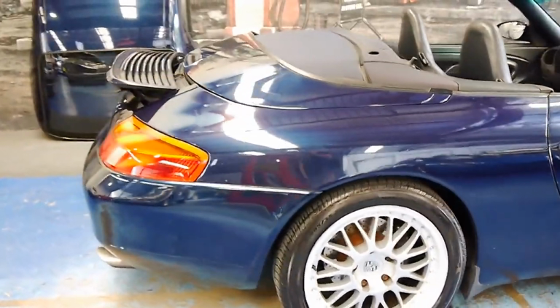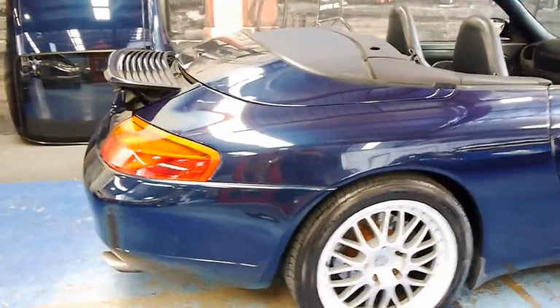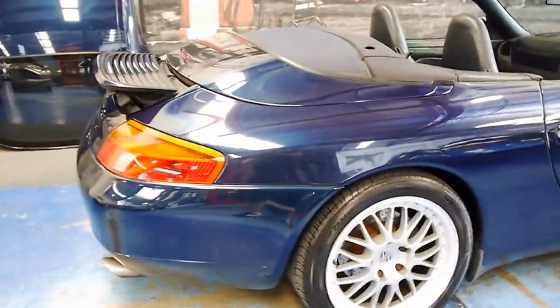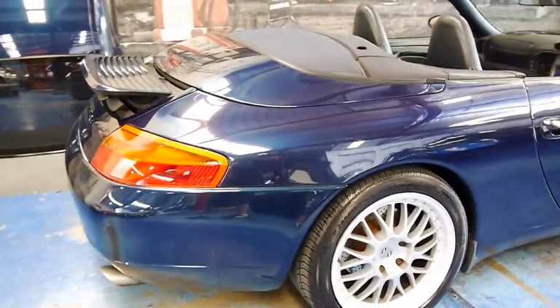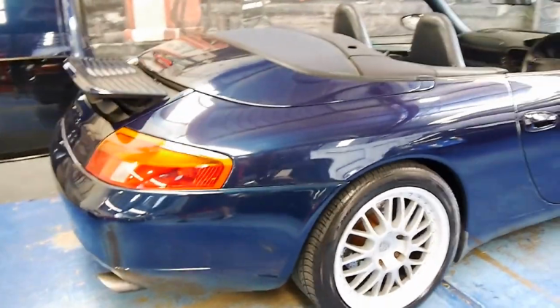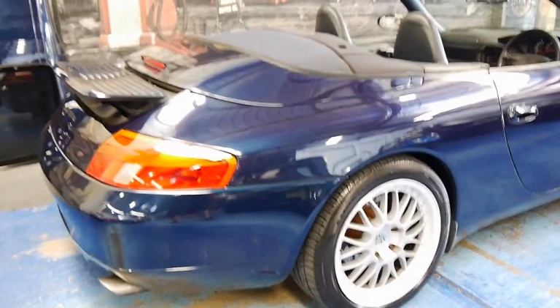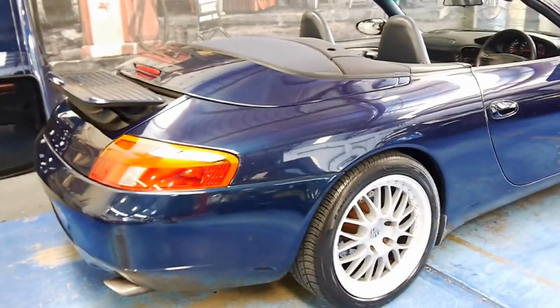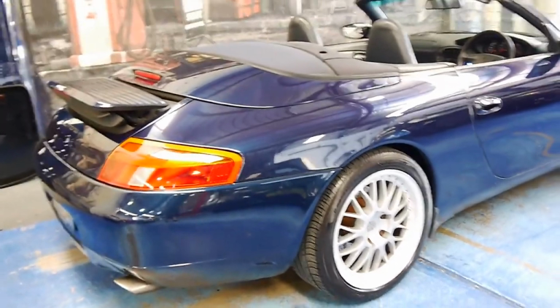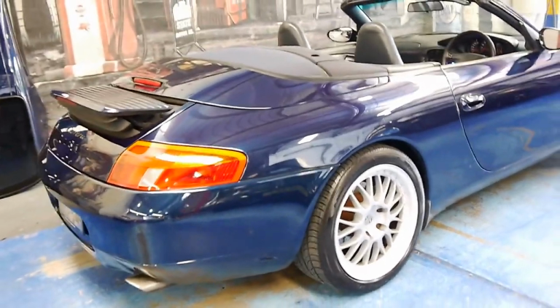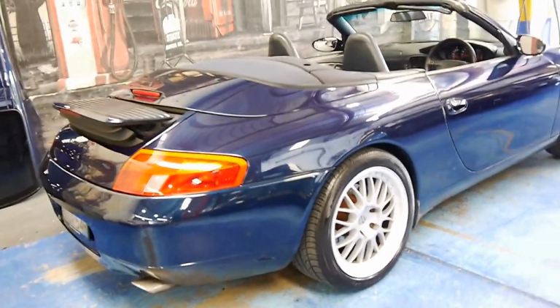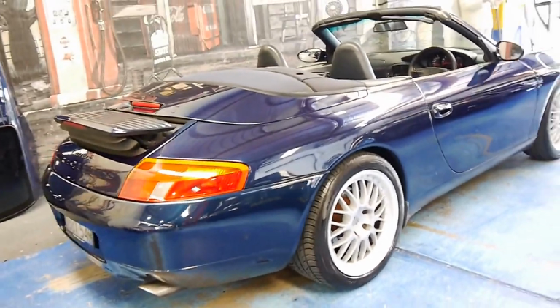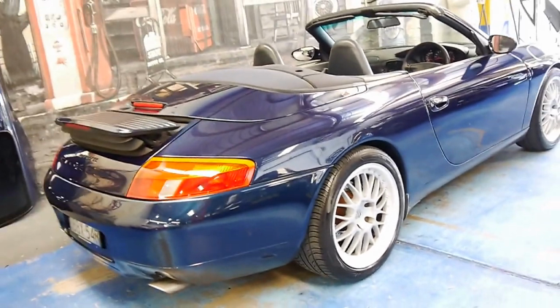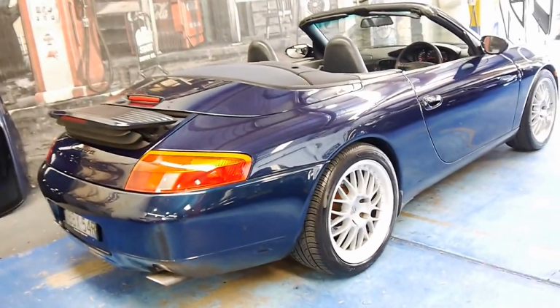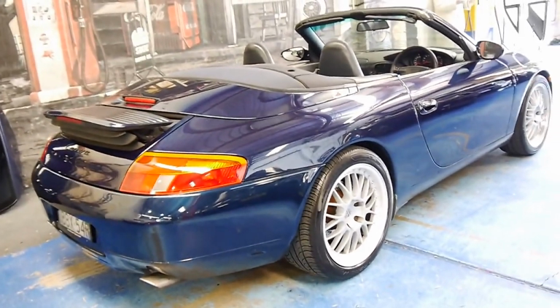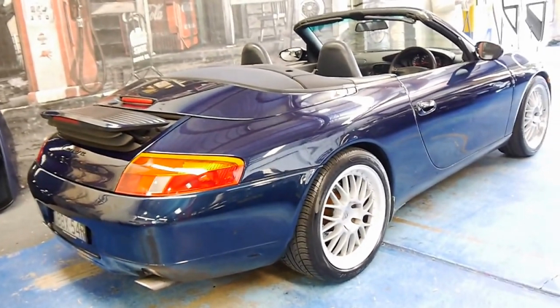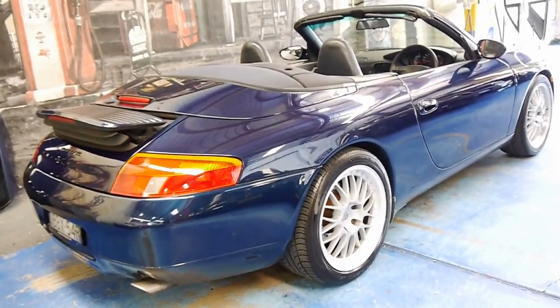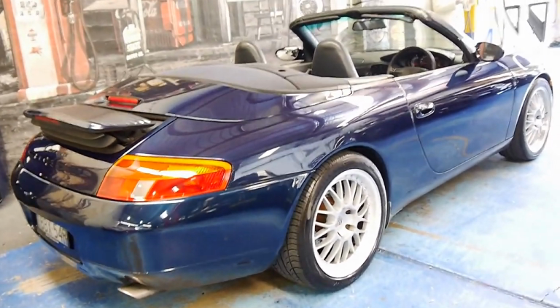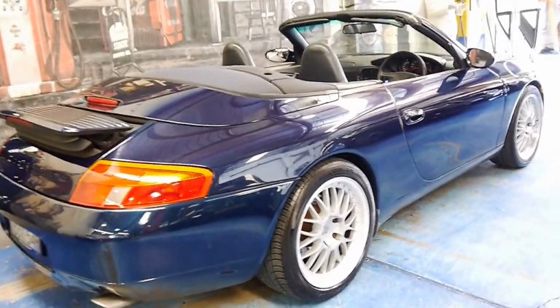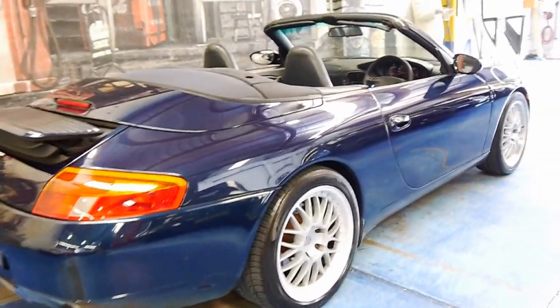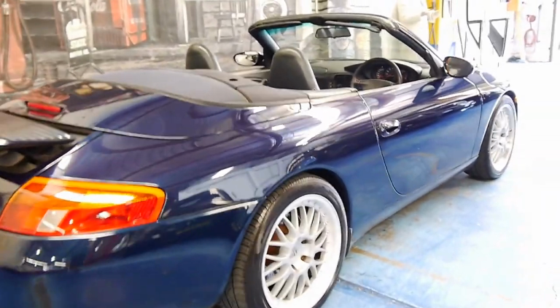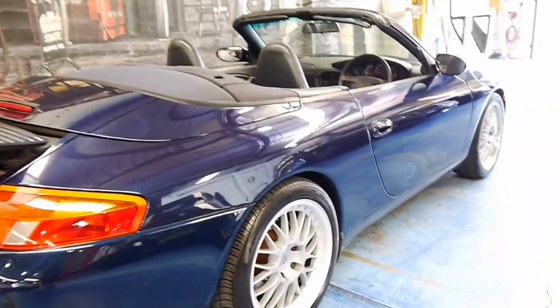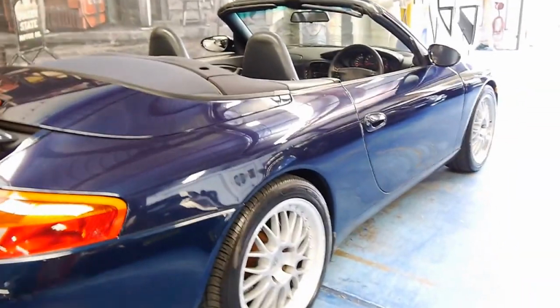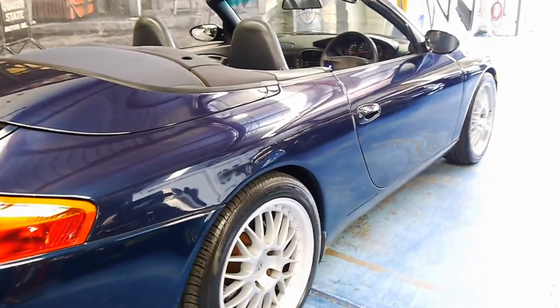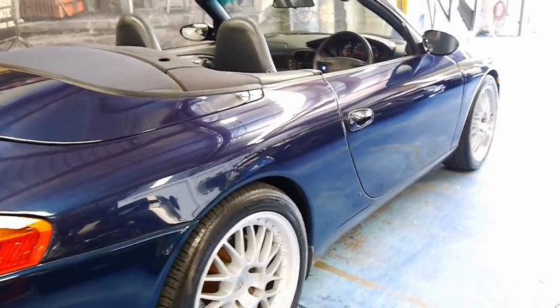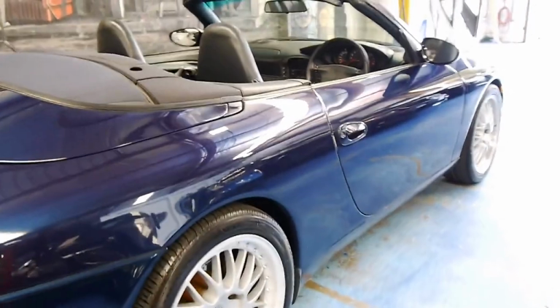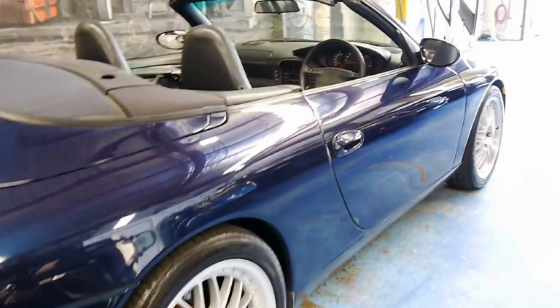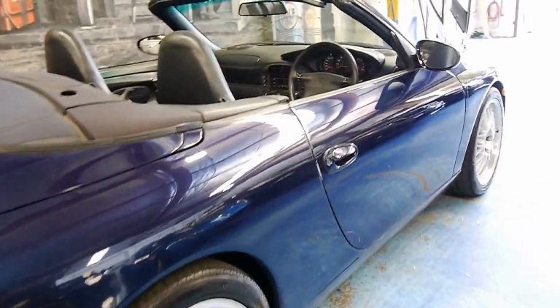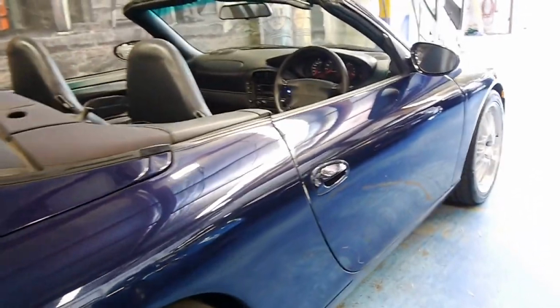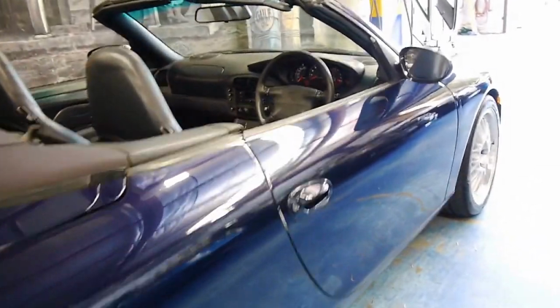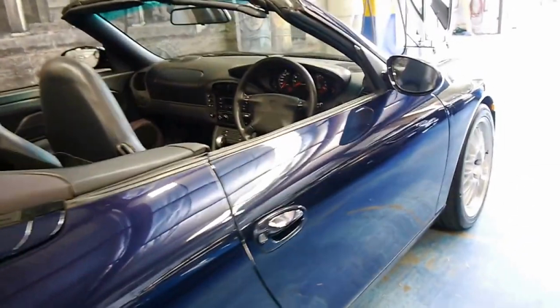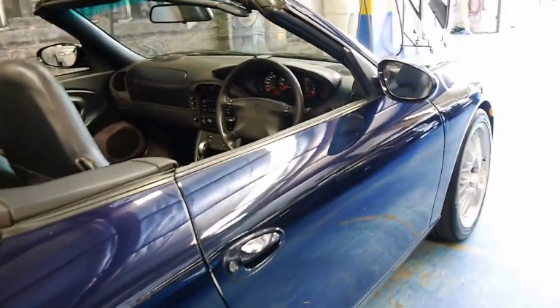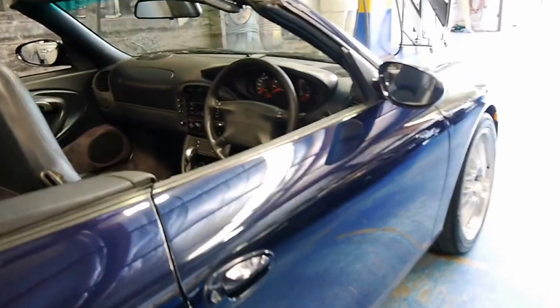It's navy blue in colour with navy blue leather interior. It's convertible. It's got these beautiful multi-spoke alloy wheels.